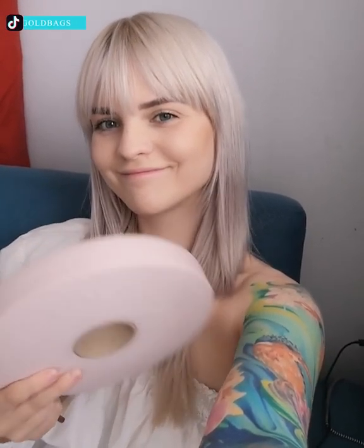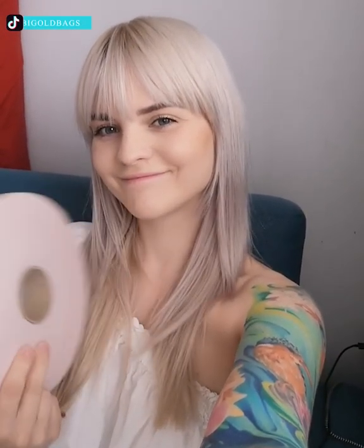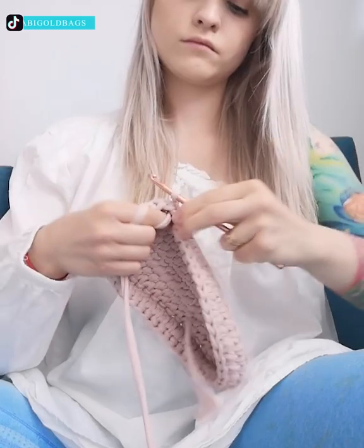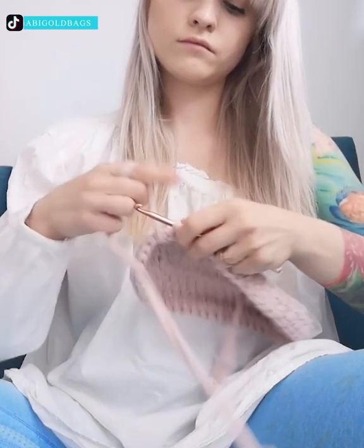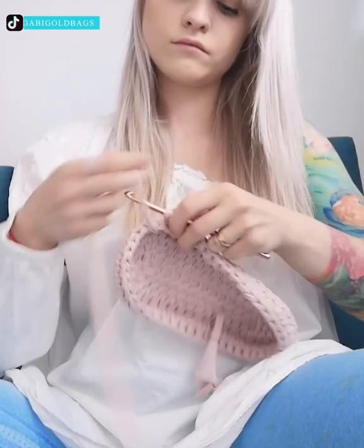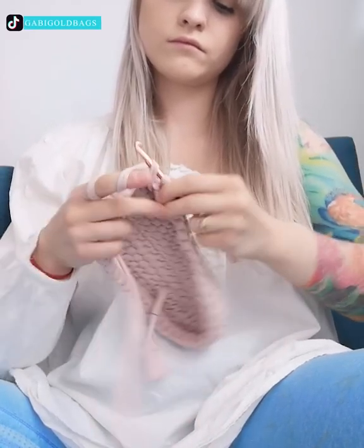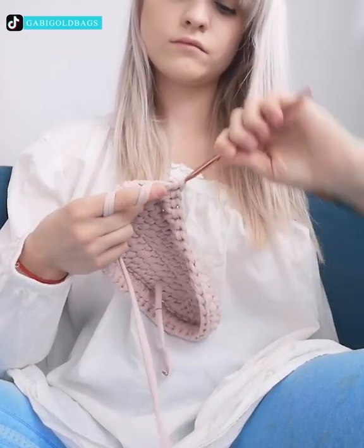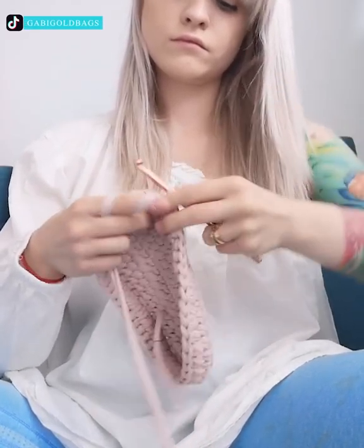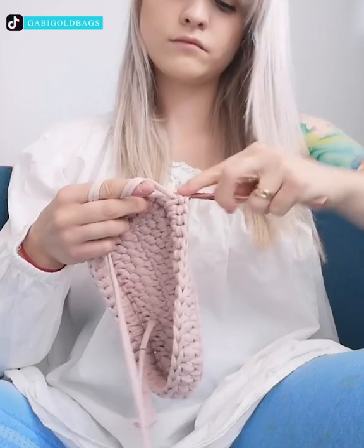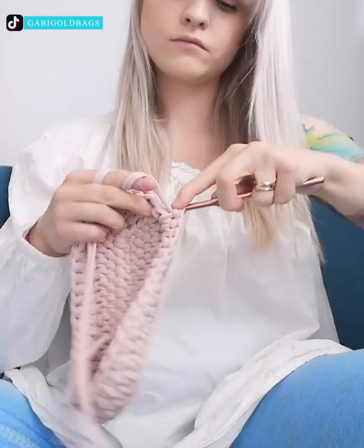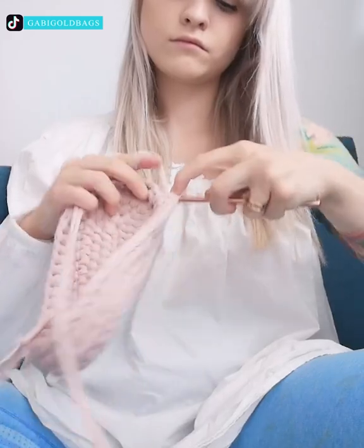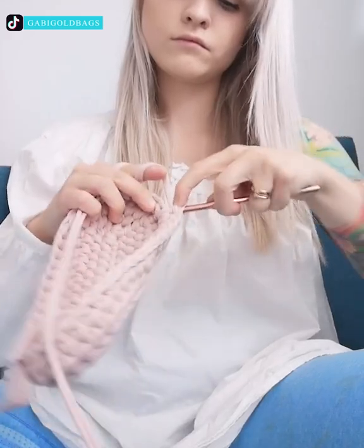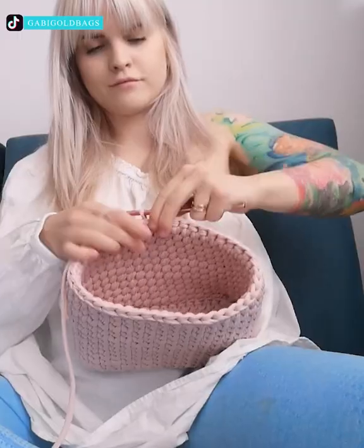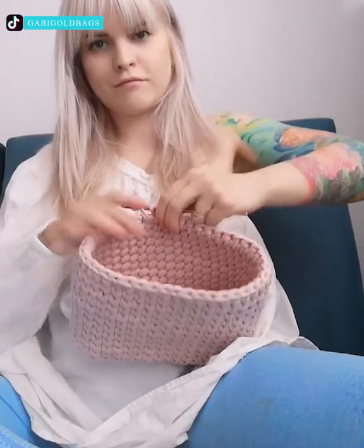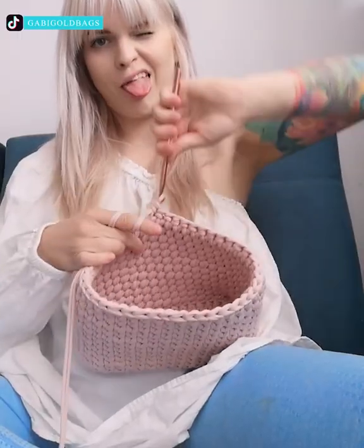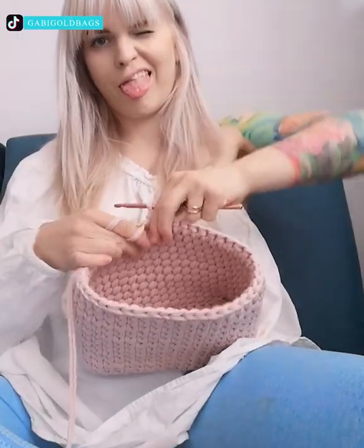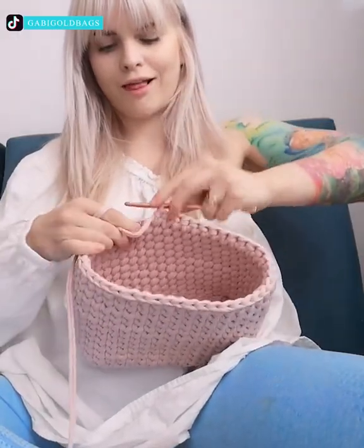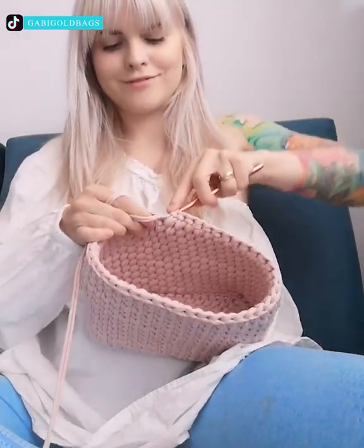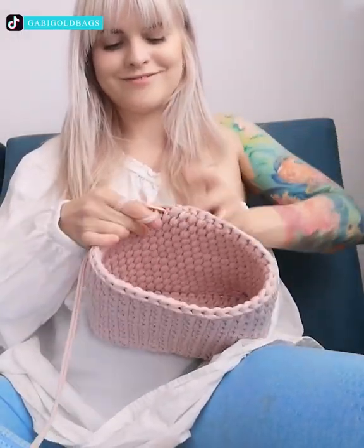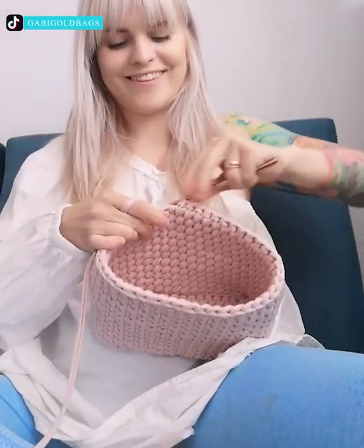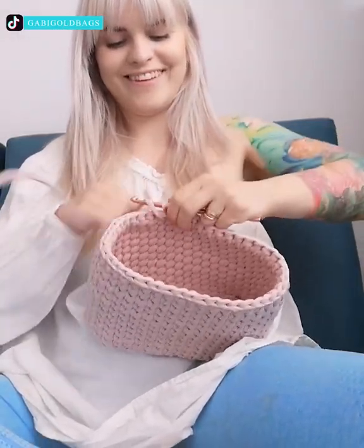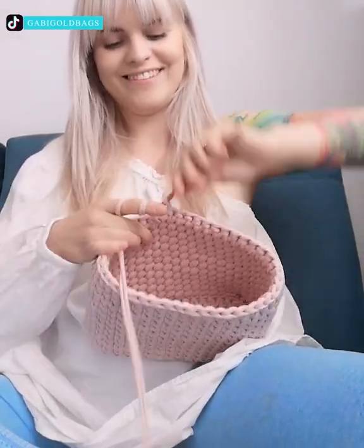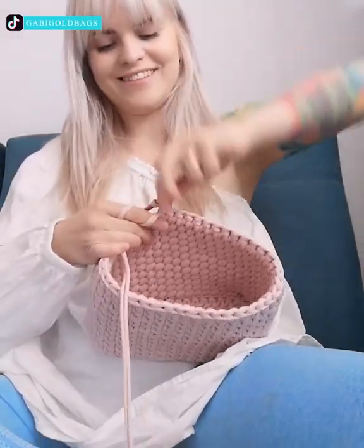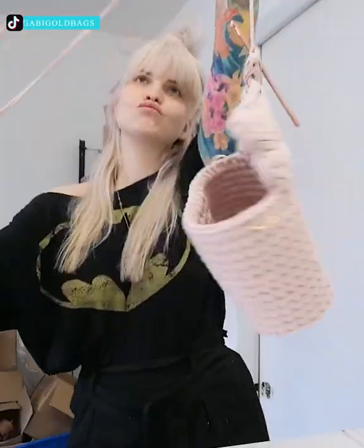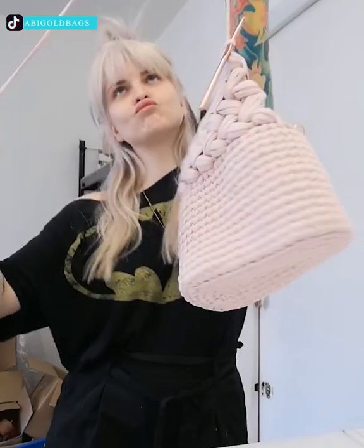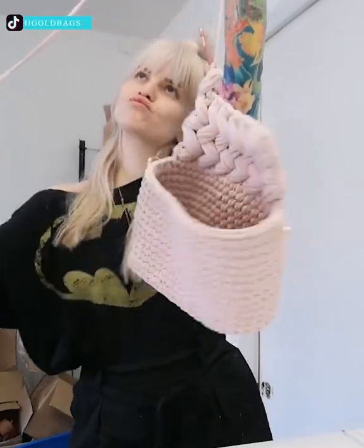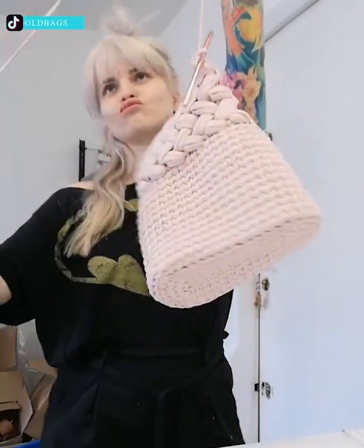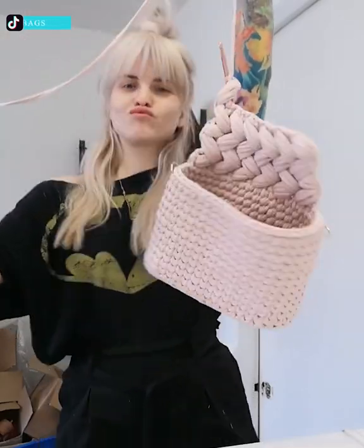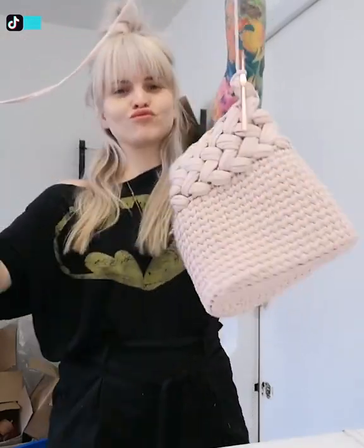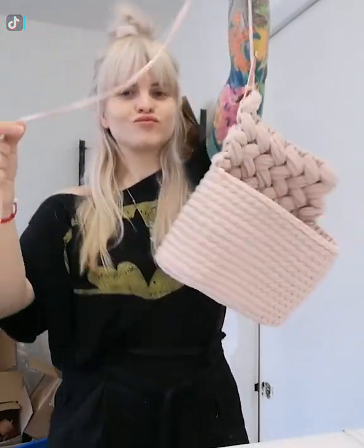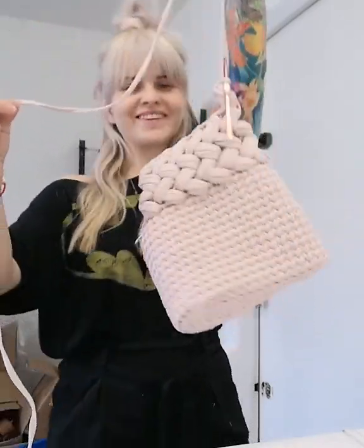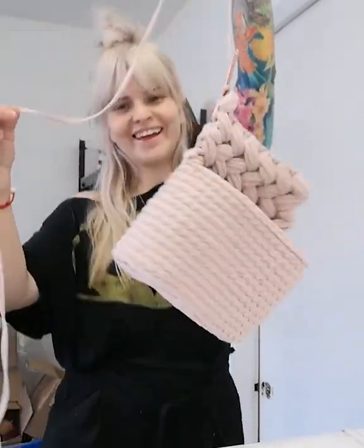Knitting must have passed to this girl from her grandma because she is very skilled at it. She knitted this bag out of pink acrylic yarn that looks like it's from Victoria's Secret.